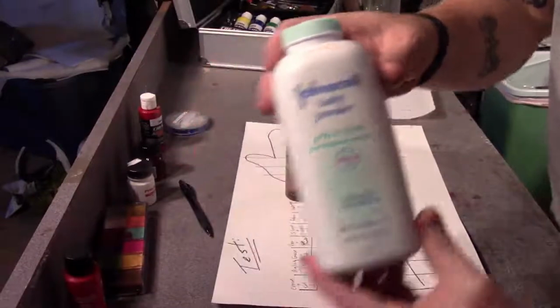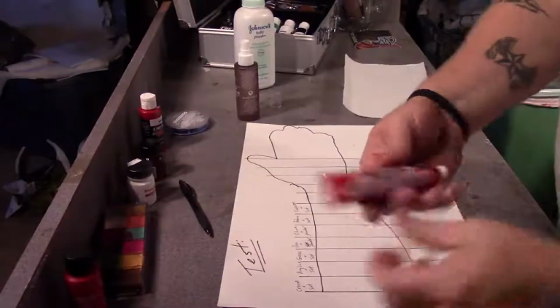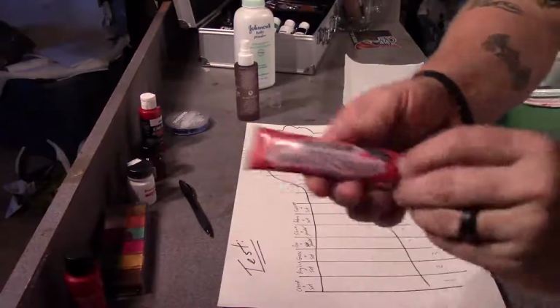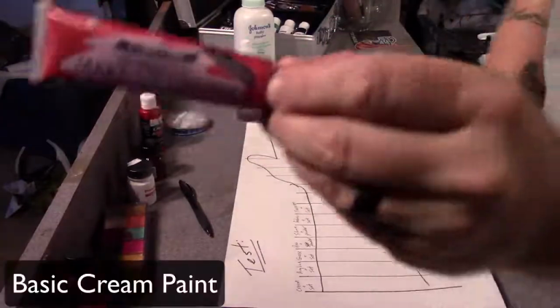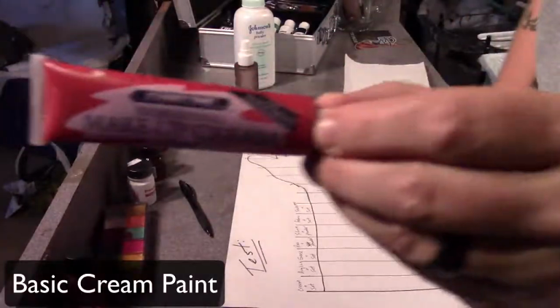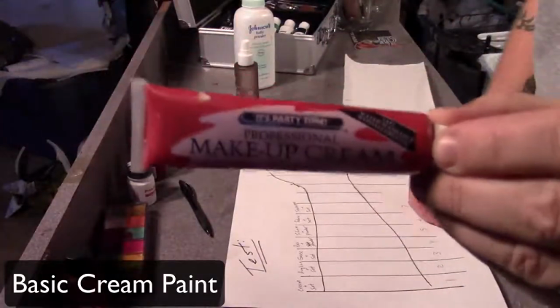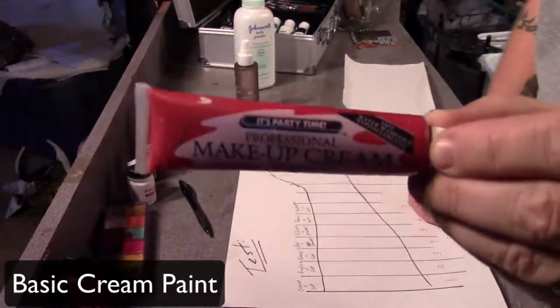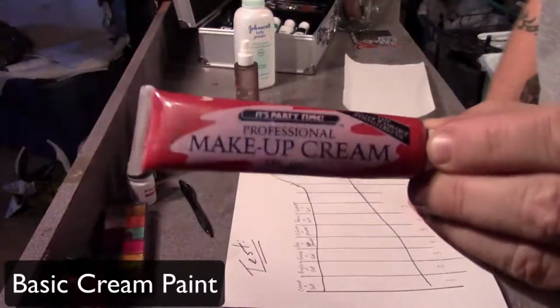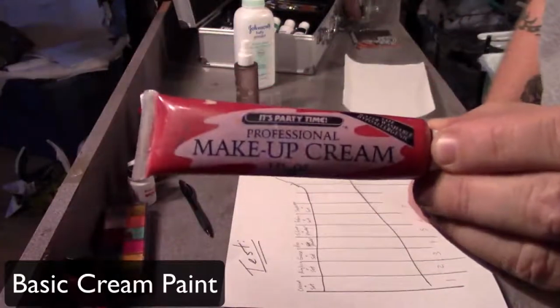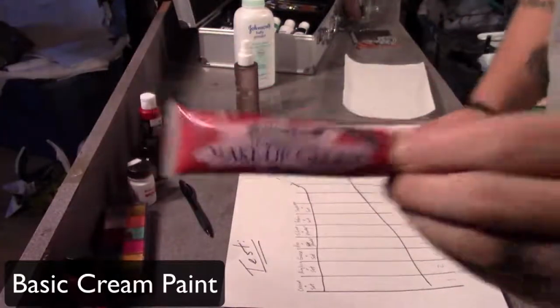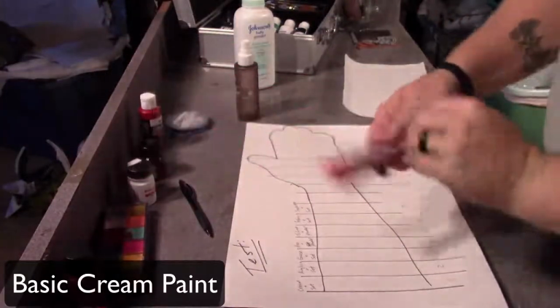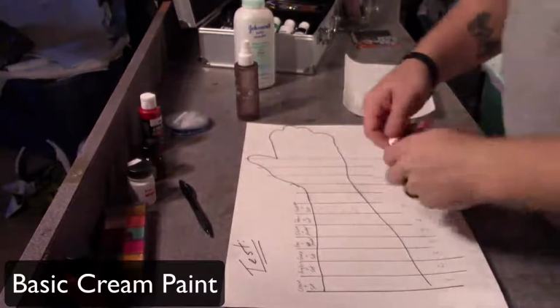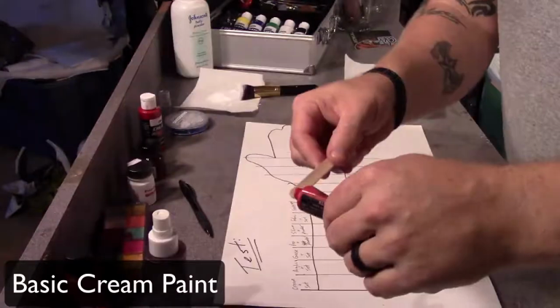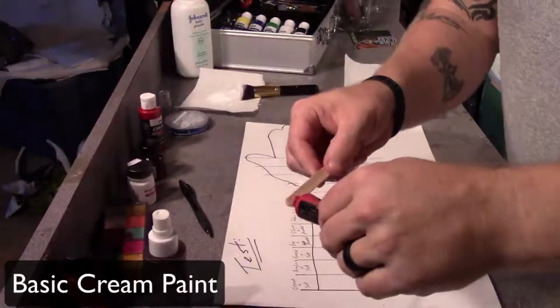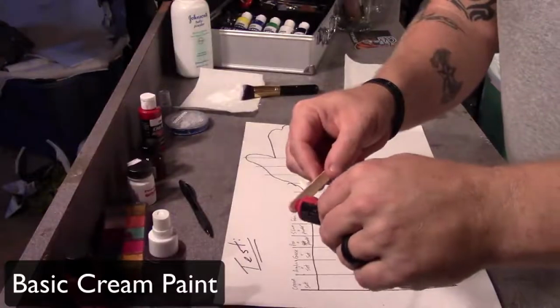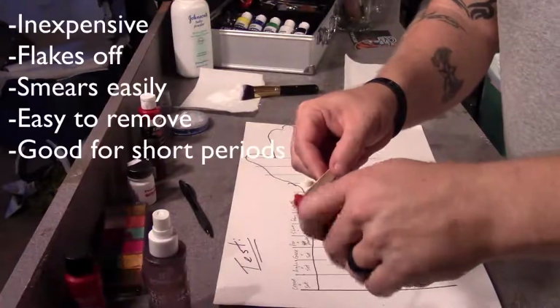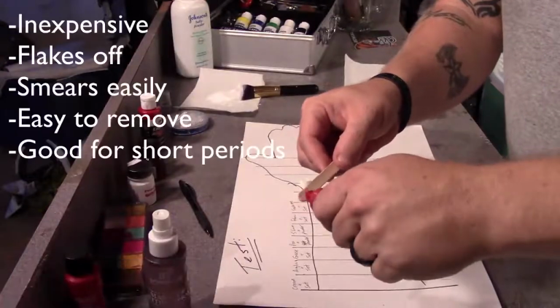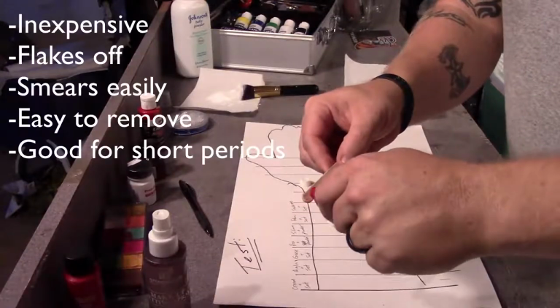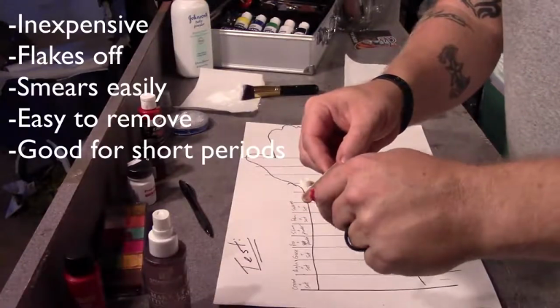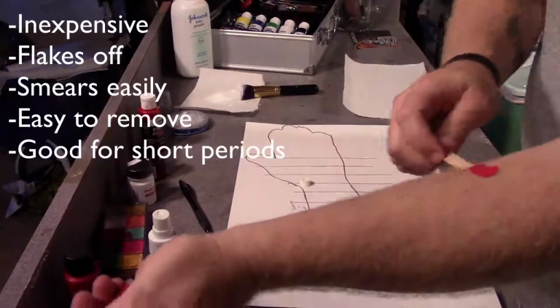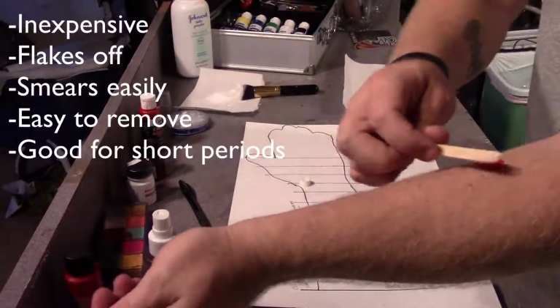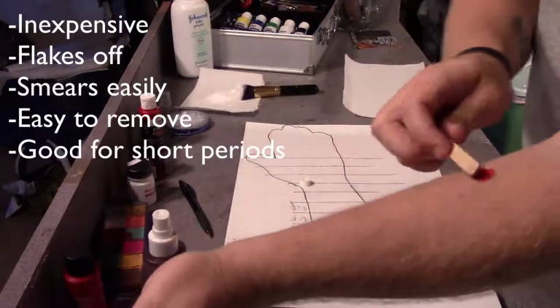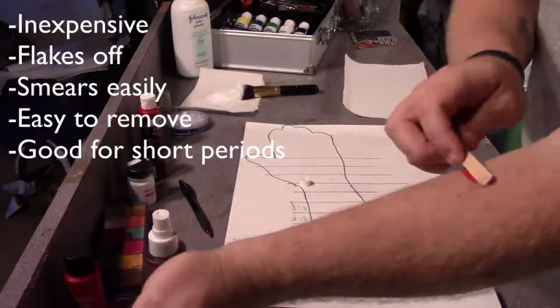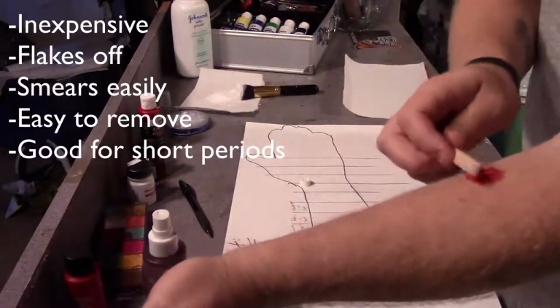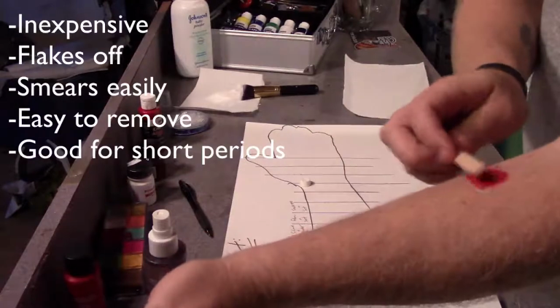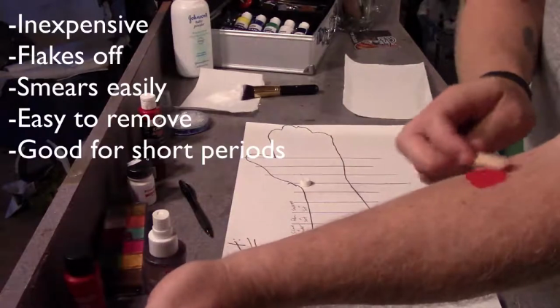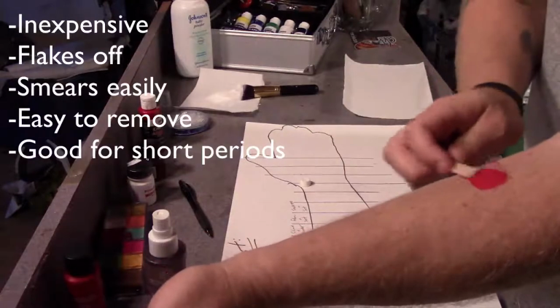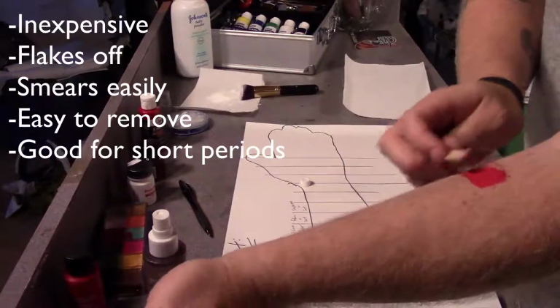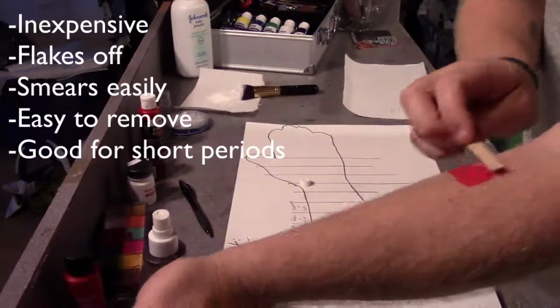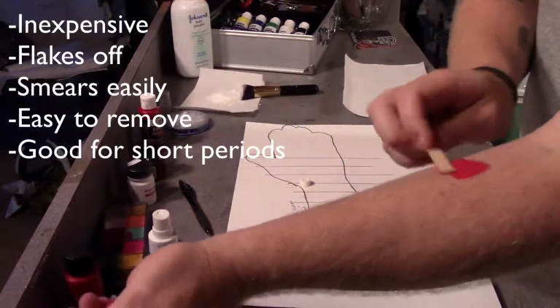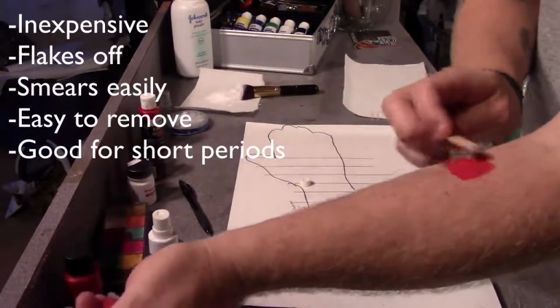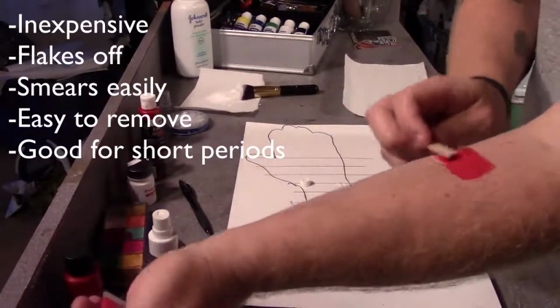We're going to try several different products, one of which is the basic cream paint. It's inexpensive, it flakes off sometimes, it smears kind of easily, and it's pretty easy to remove. It's great for short periods of wear.